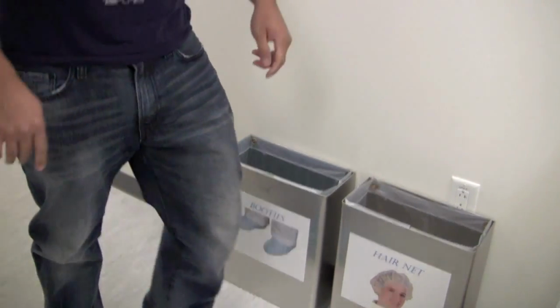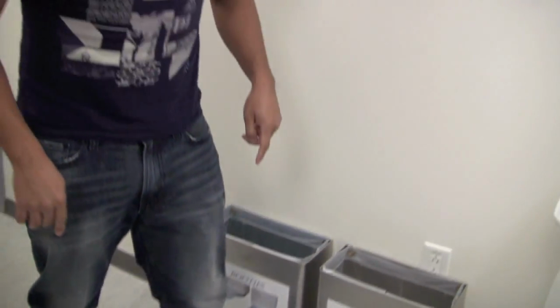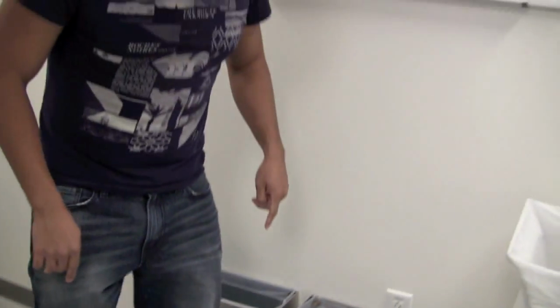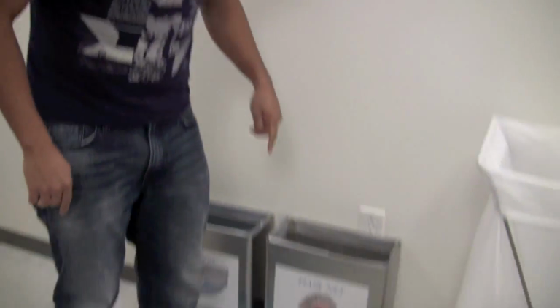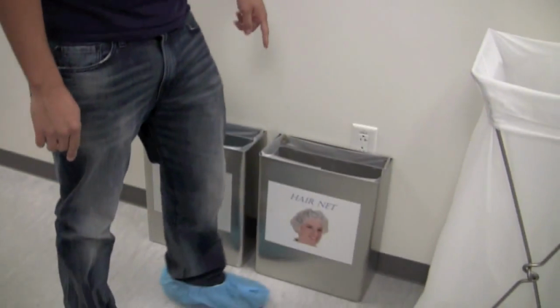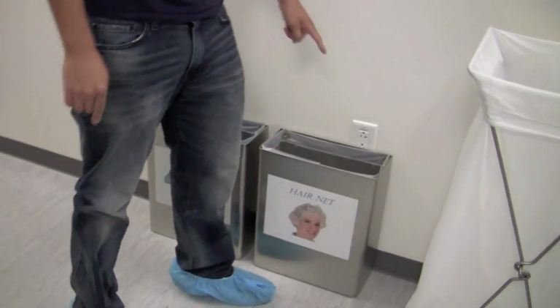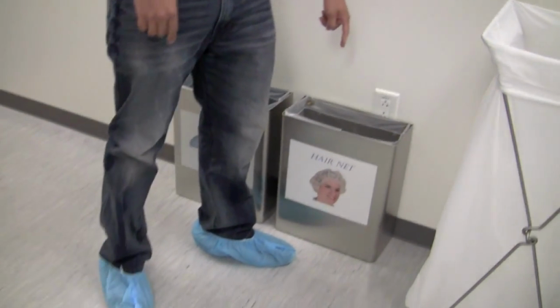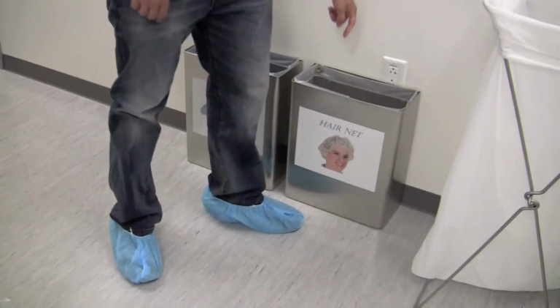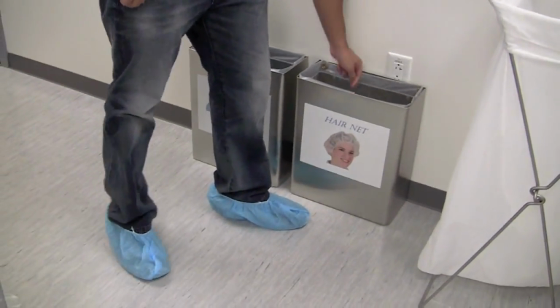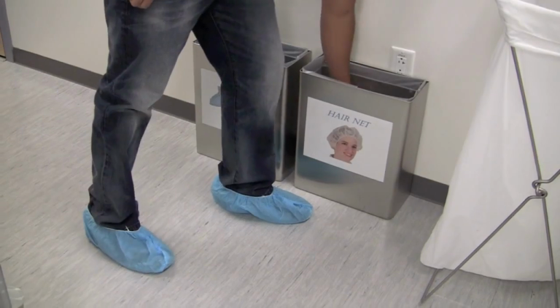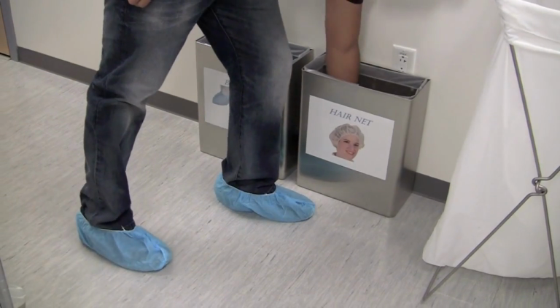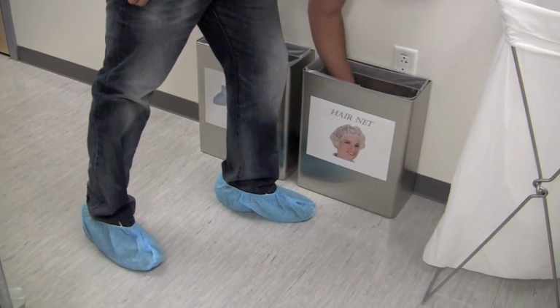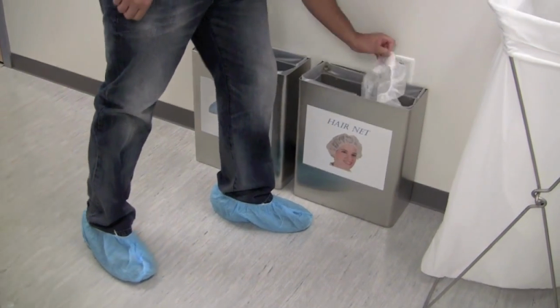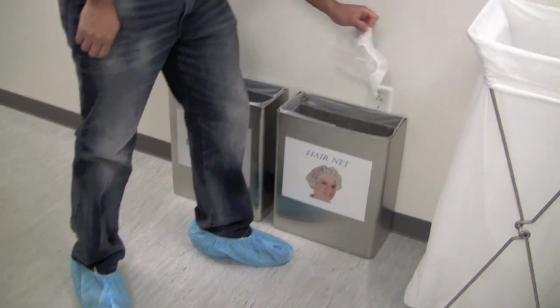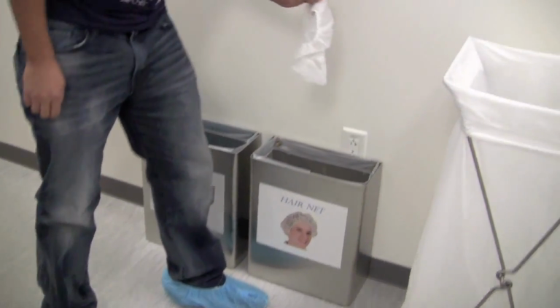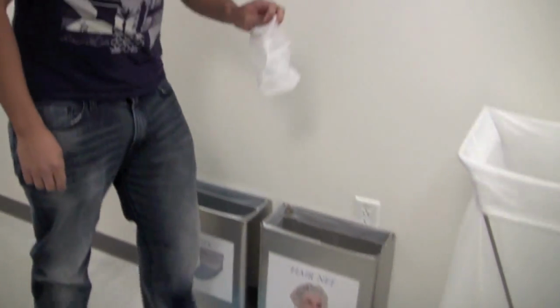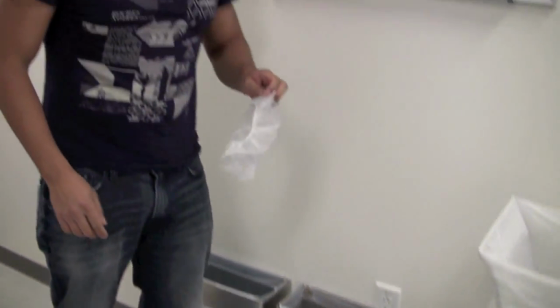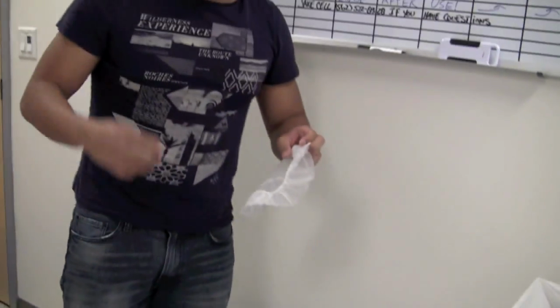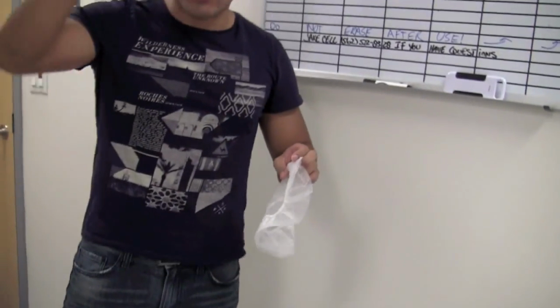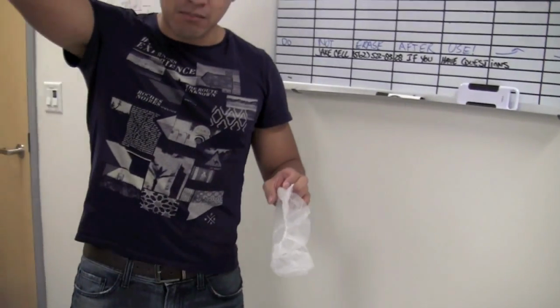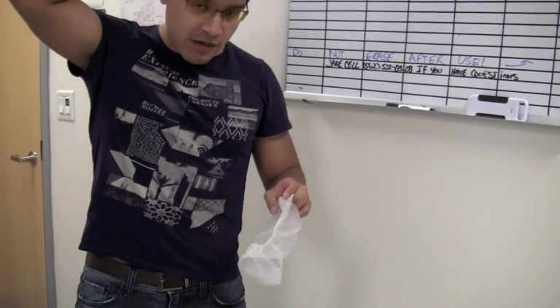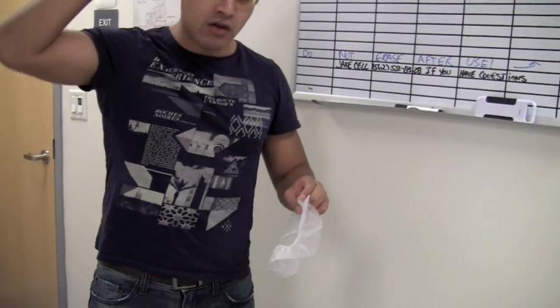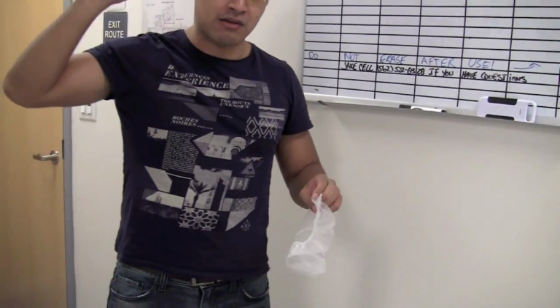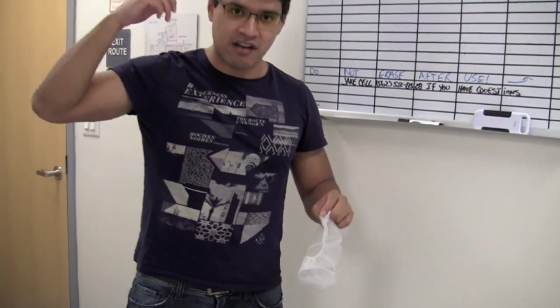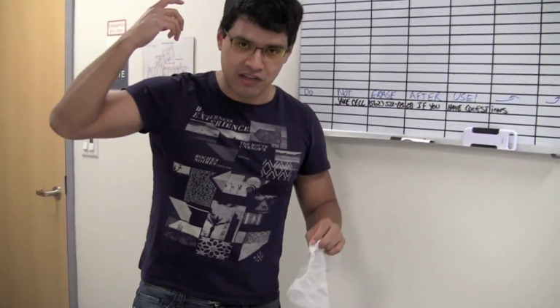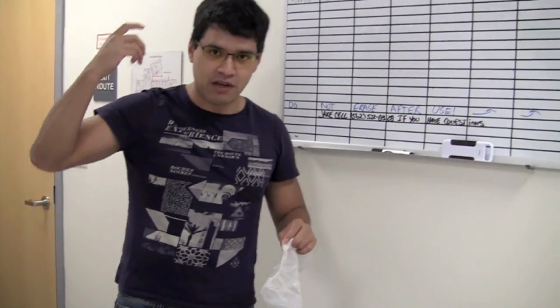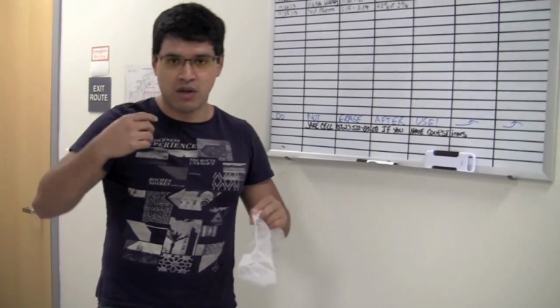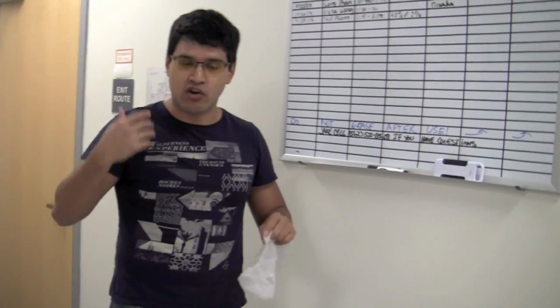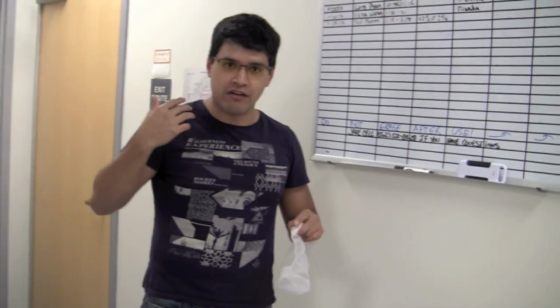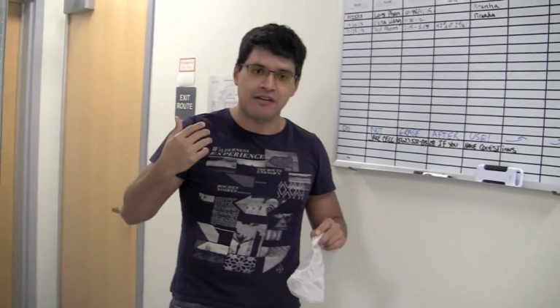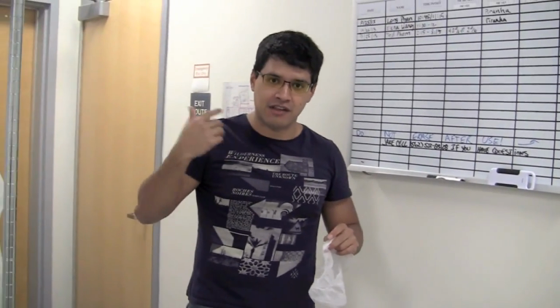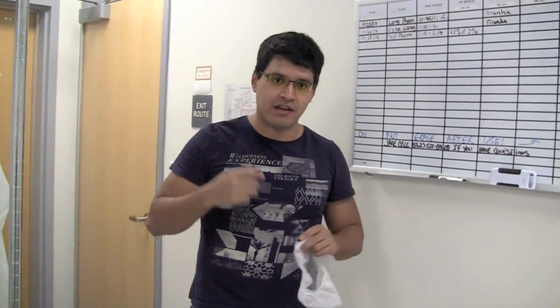After you have the booties on, you want to put on the hairnet. If you have long hair, you'll want to put it in a bun or a ponytail first, because you want to make sure all your hair is within the hairnet.